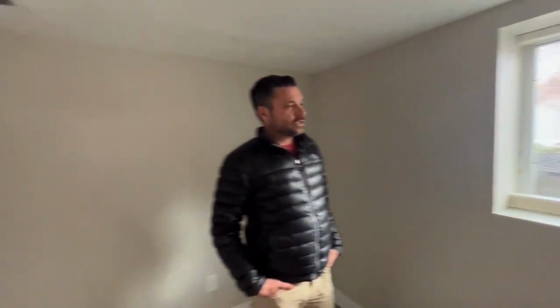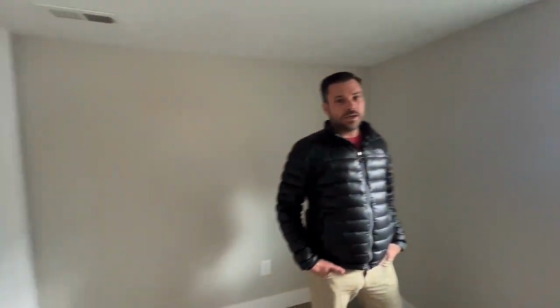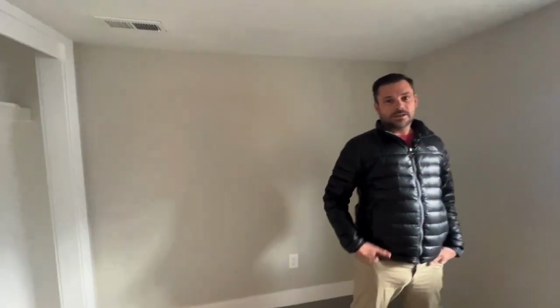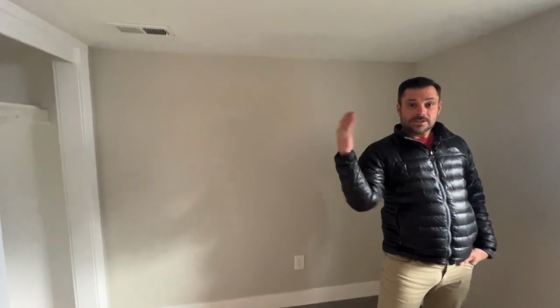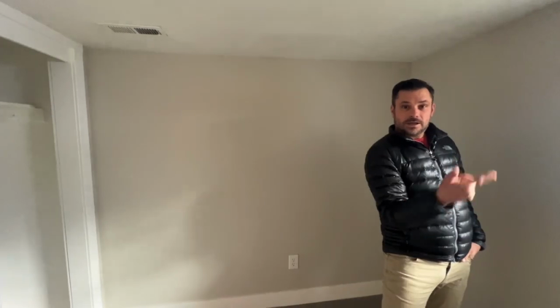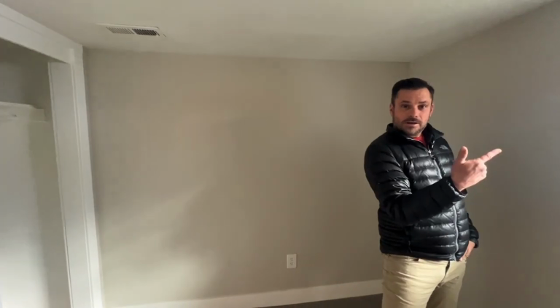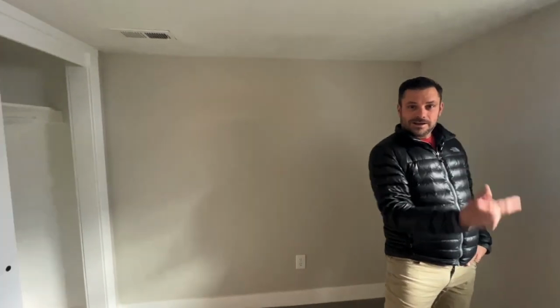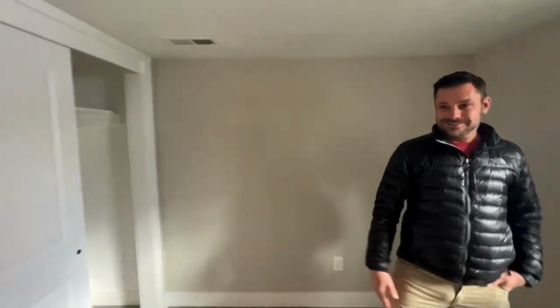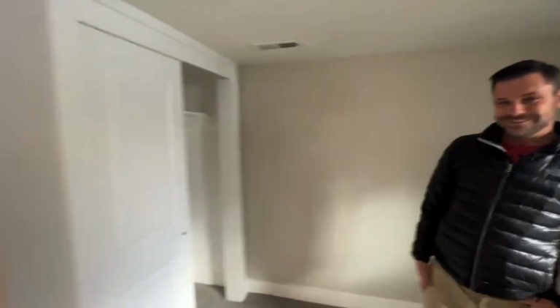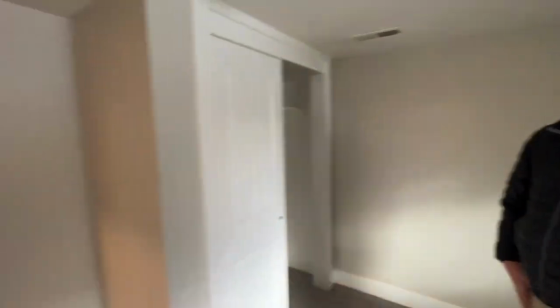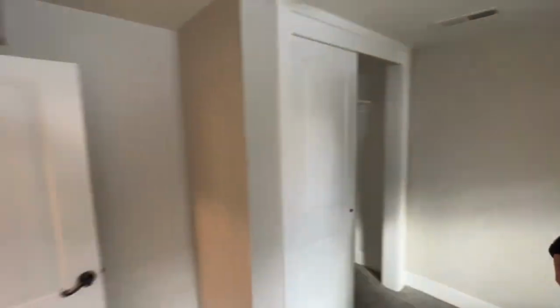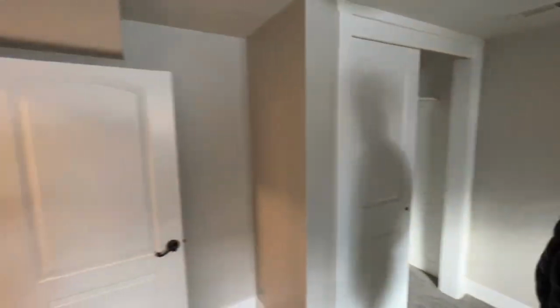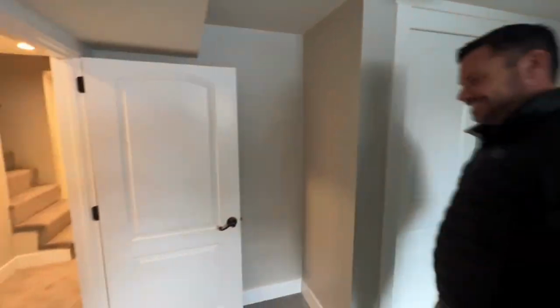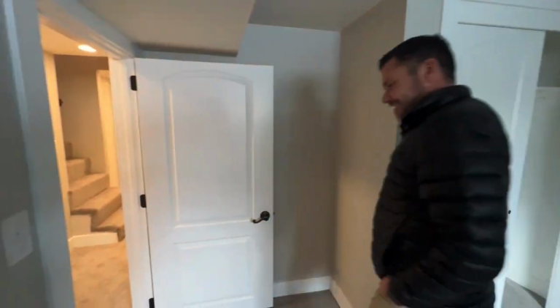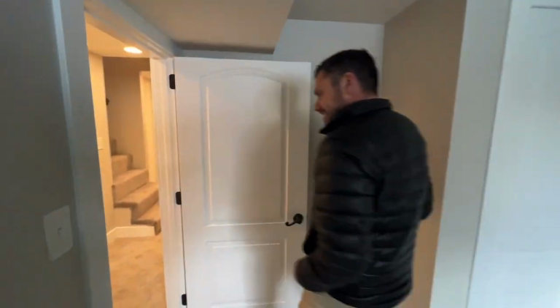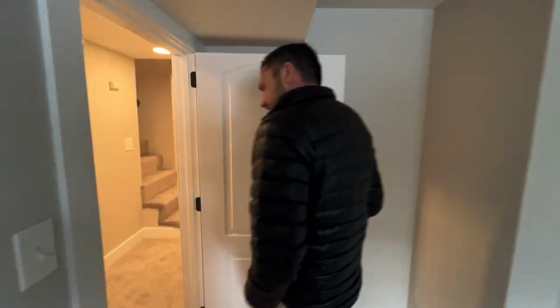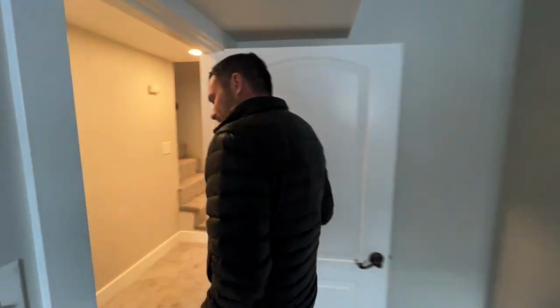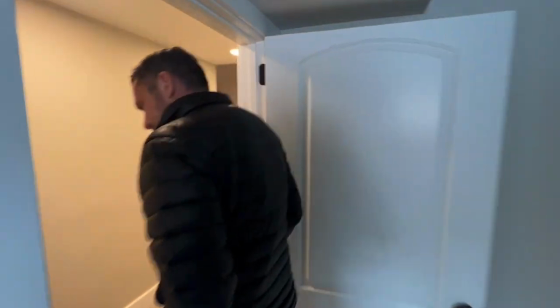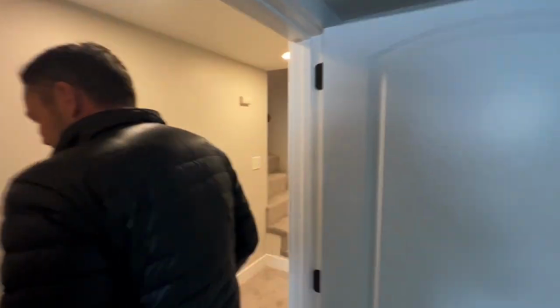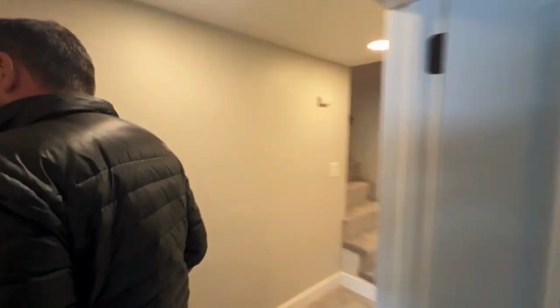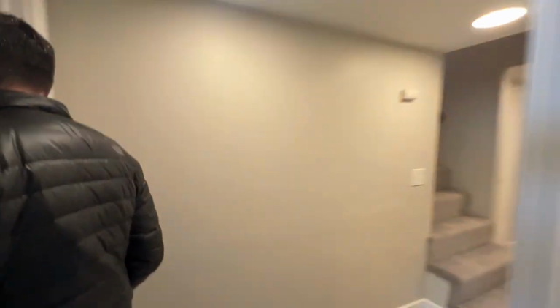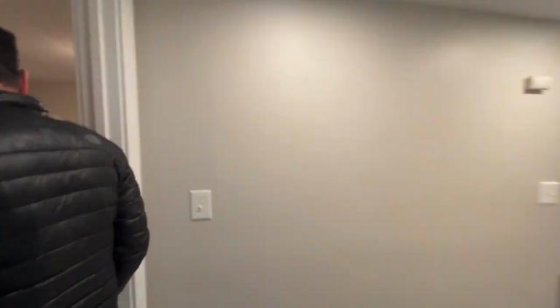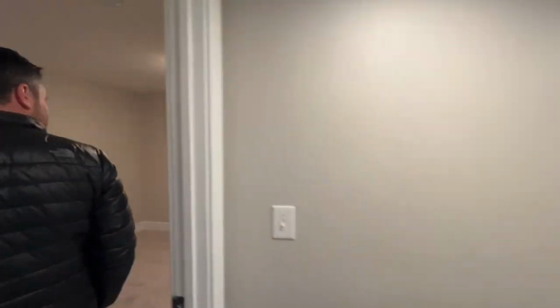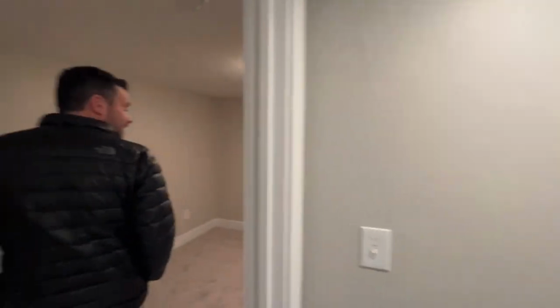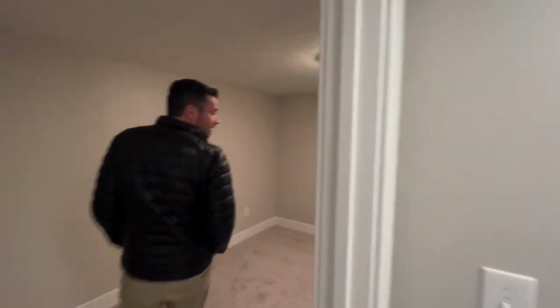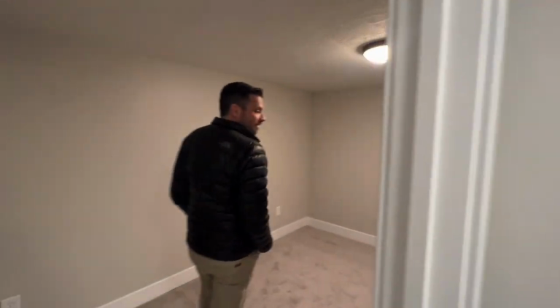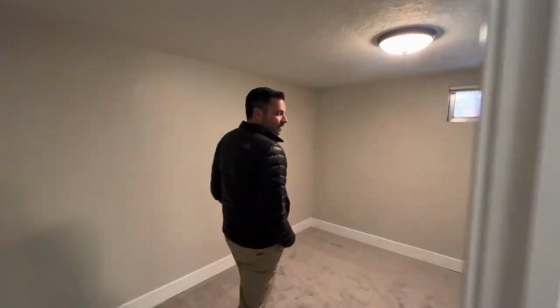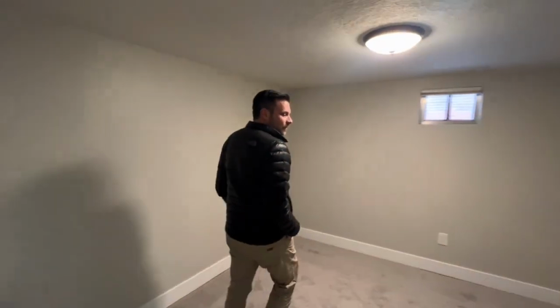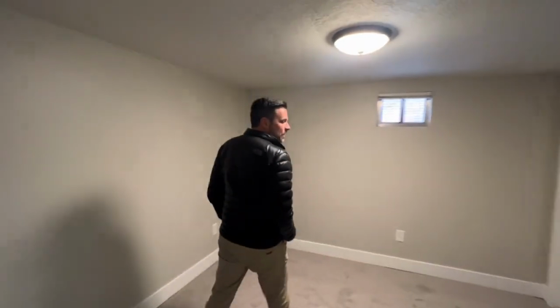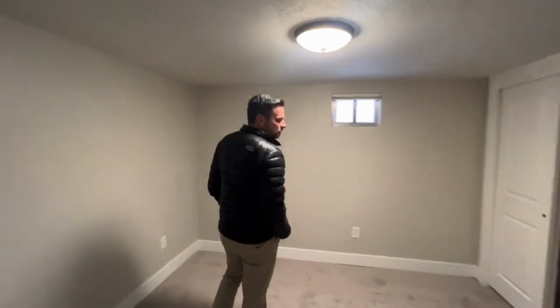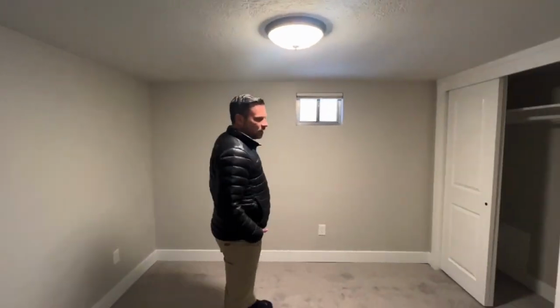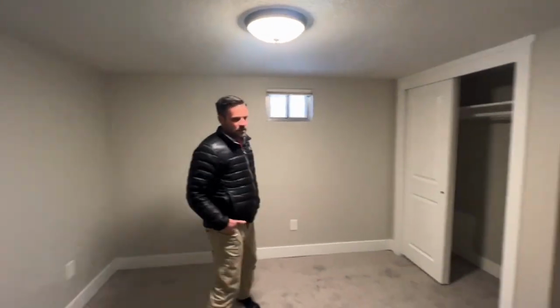So your kids can sneak out at night. And this is the last — the fourth bedroom down in the basement.